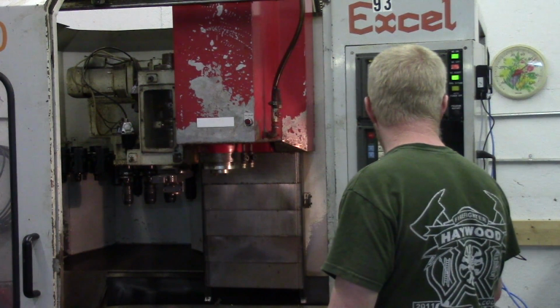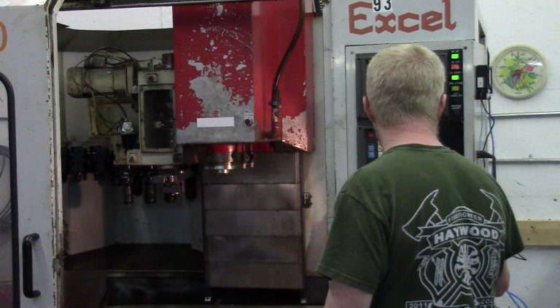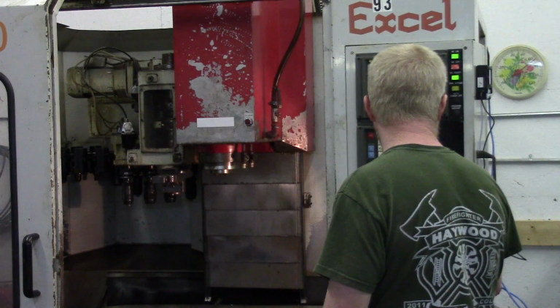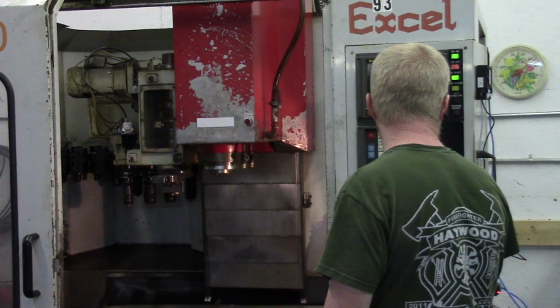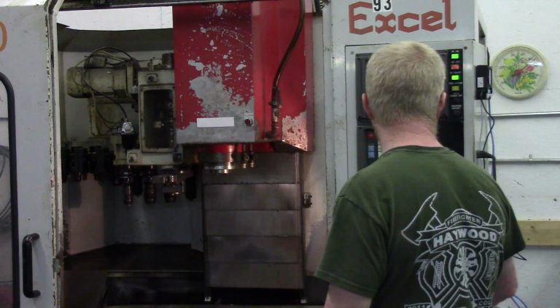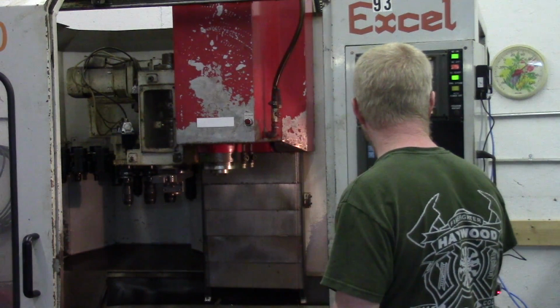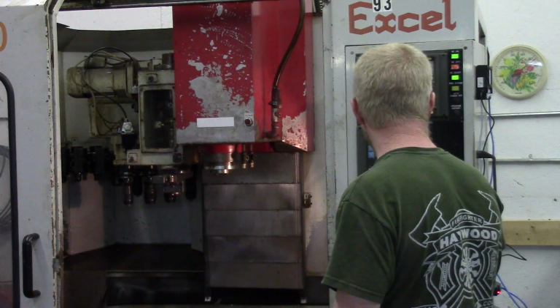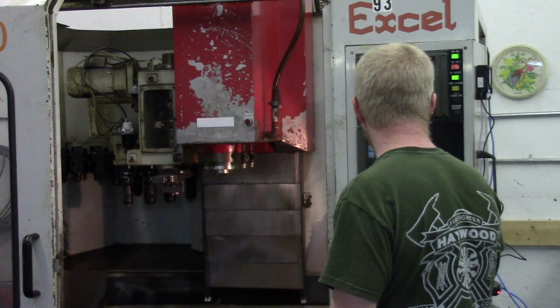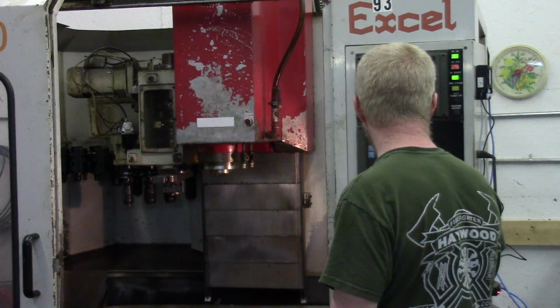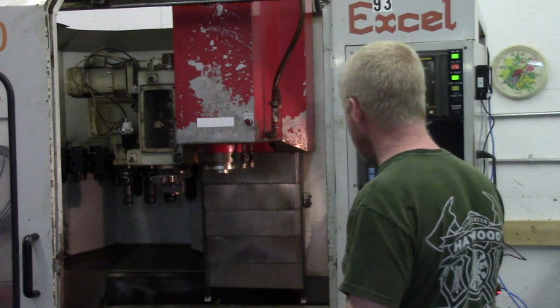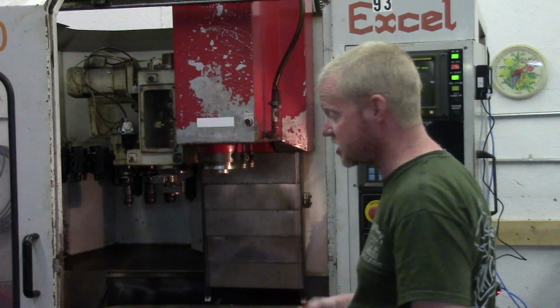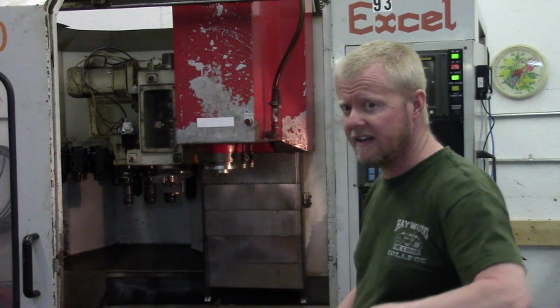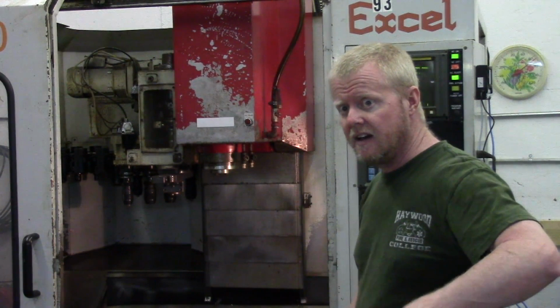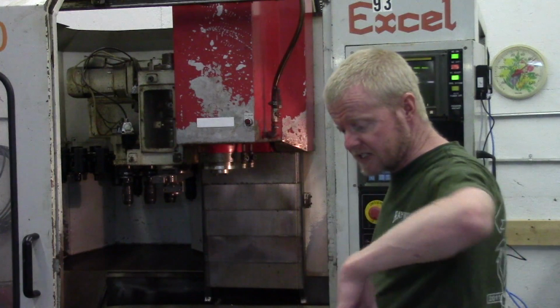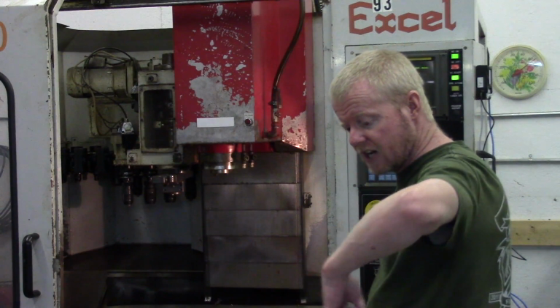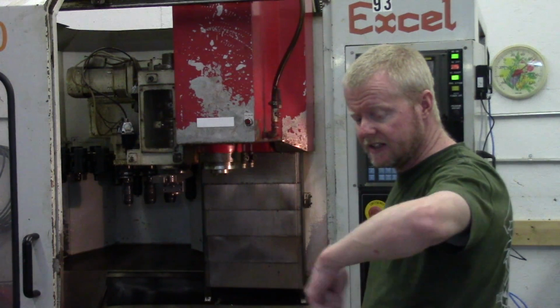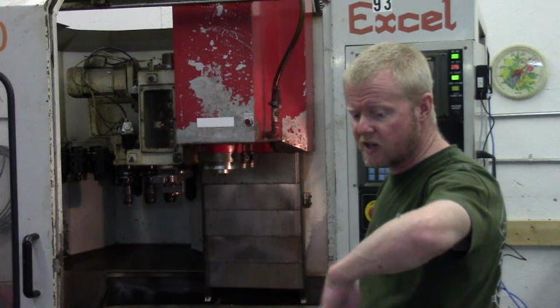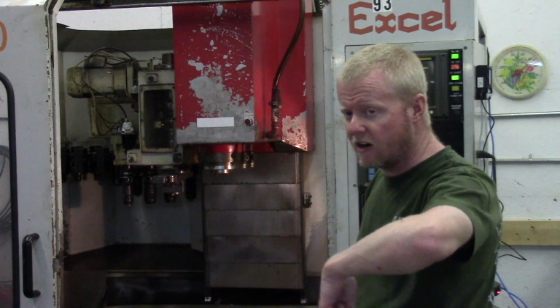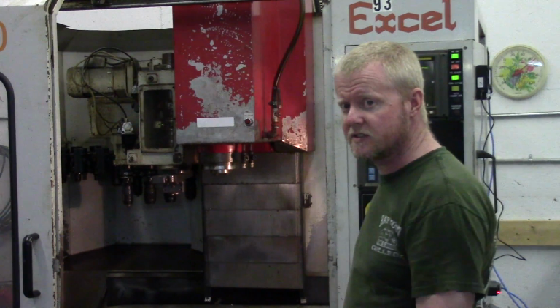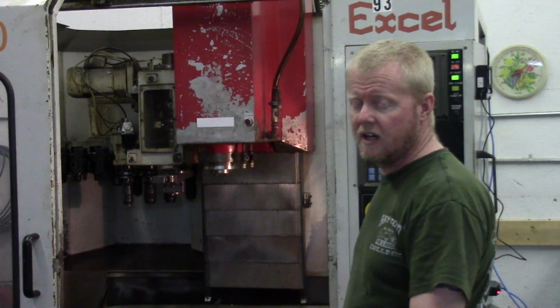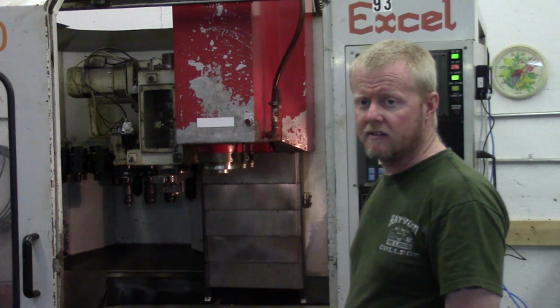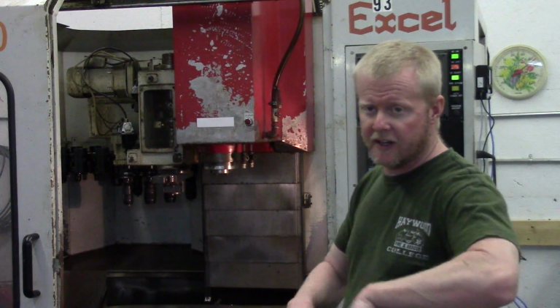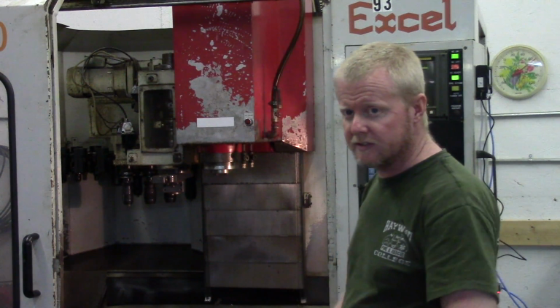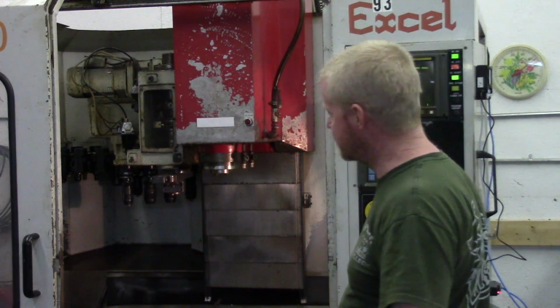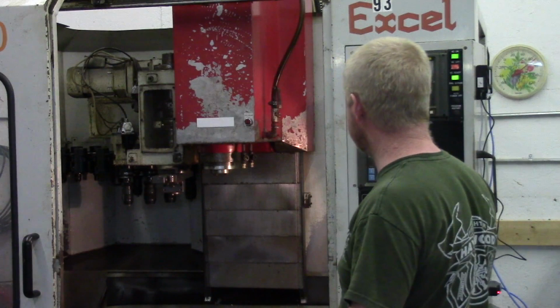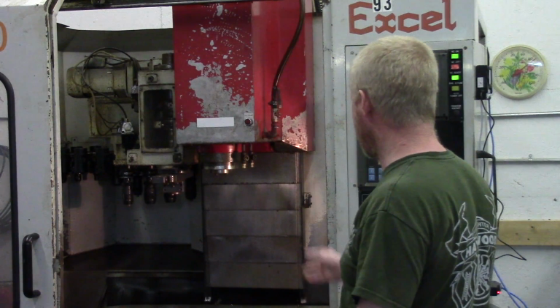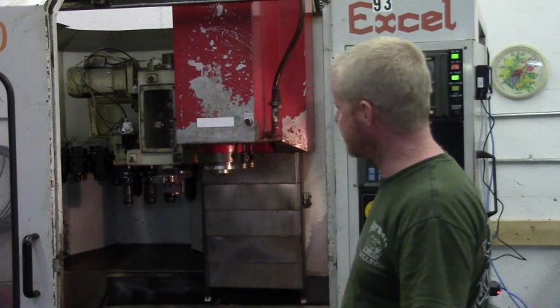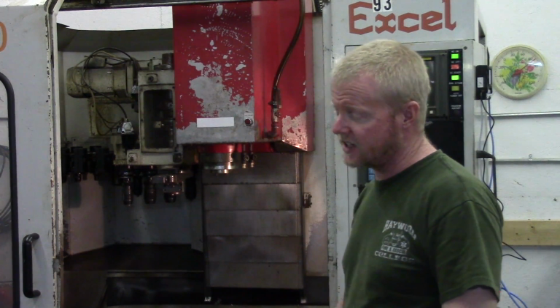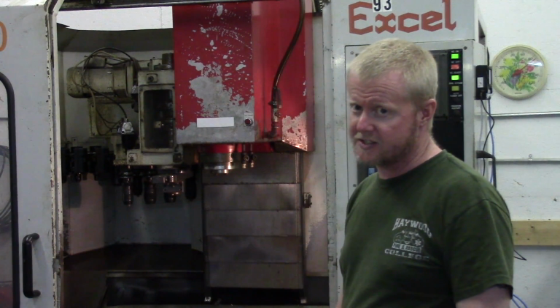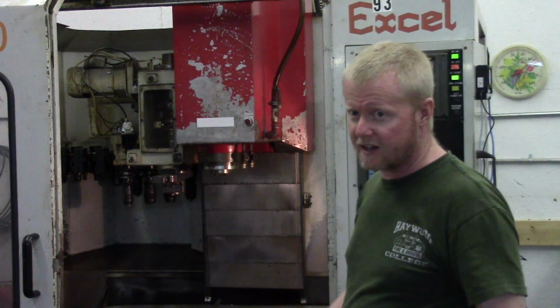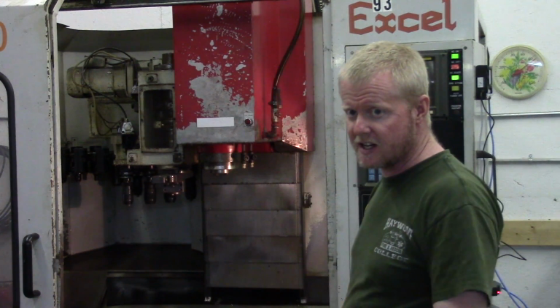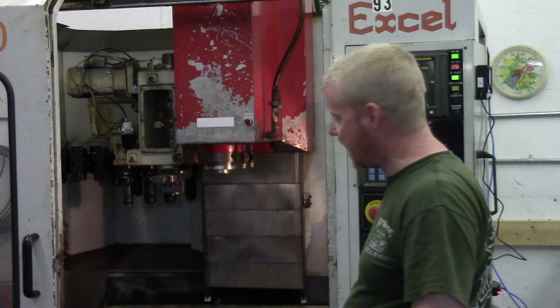Here, it's actually going to do some machining. It's basically going to go down and do some circular holes, like with a mill. Obviously there's nothing in the bed, so it's not going to crash.